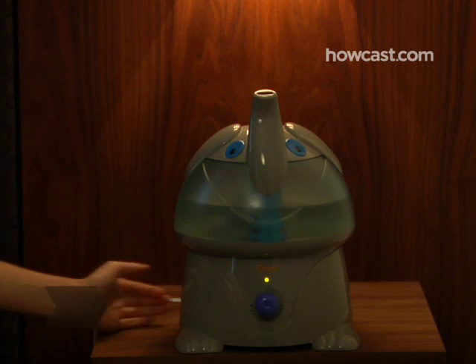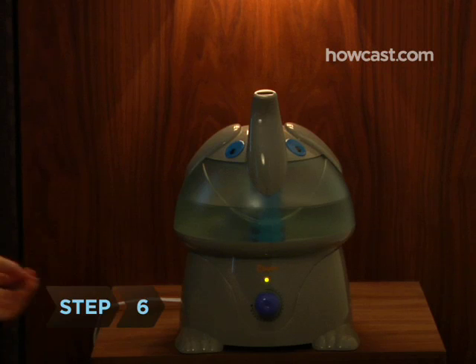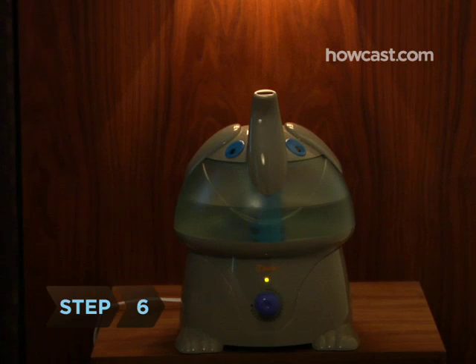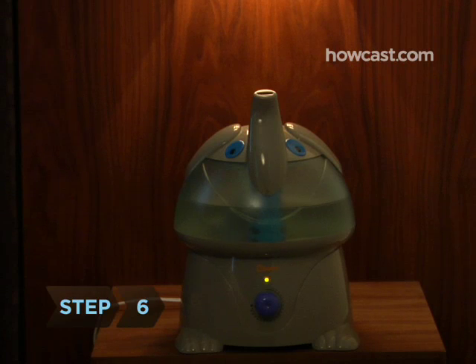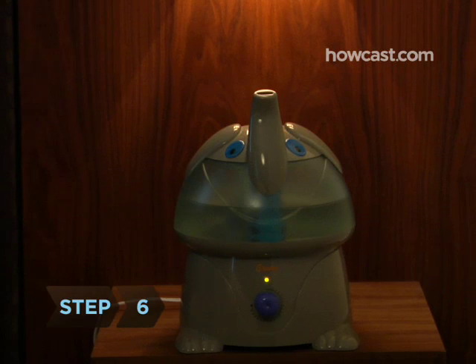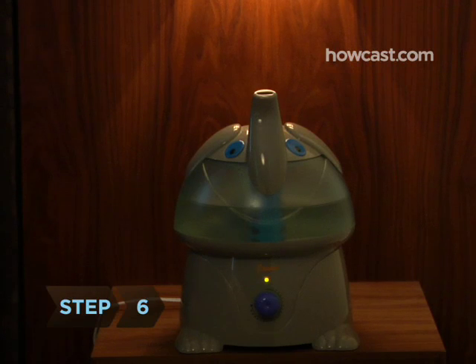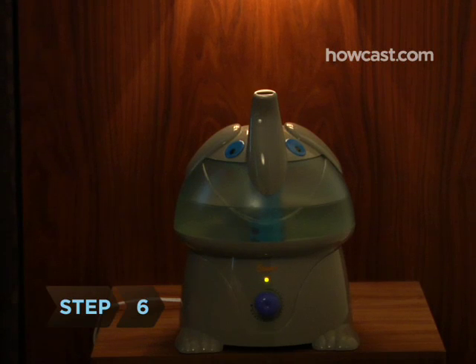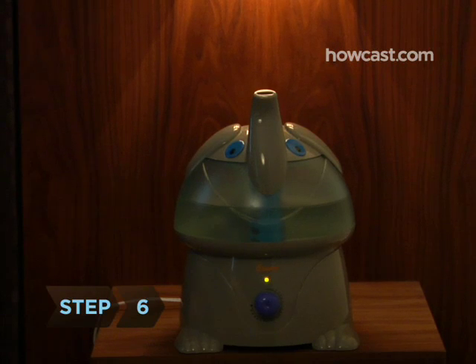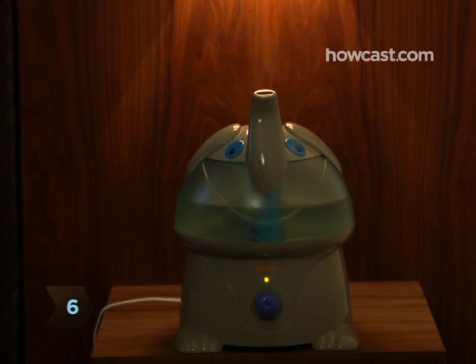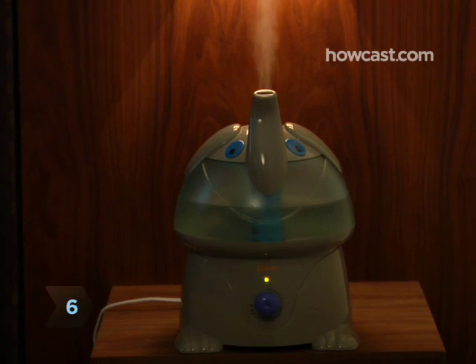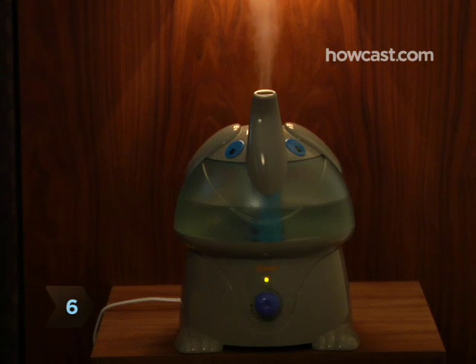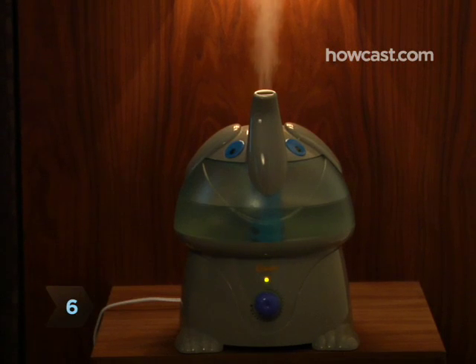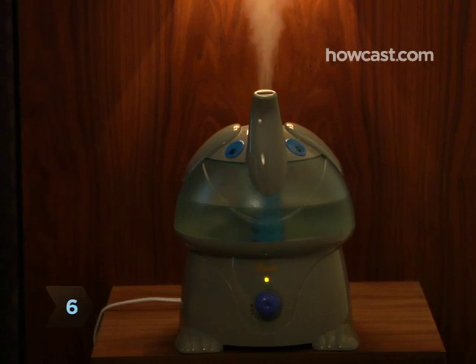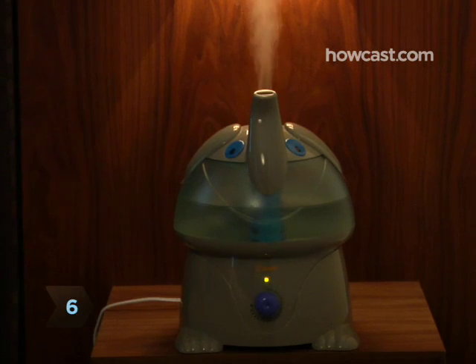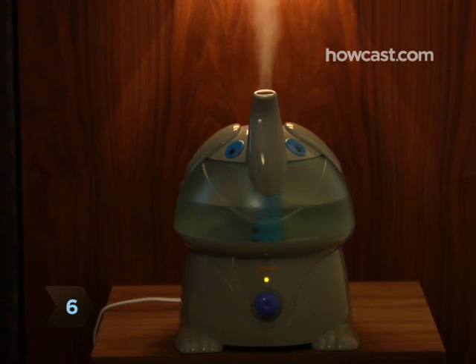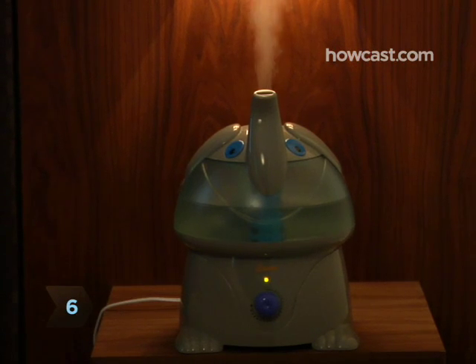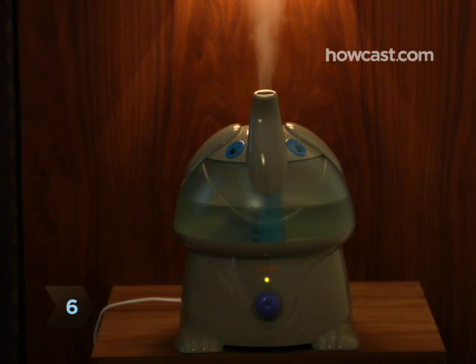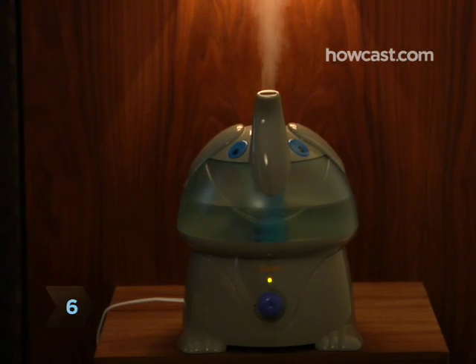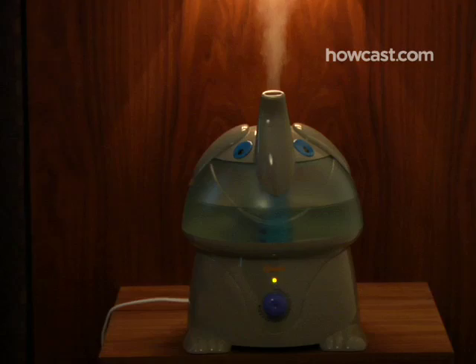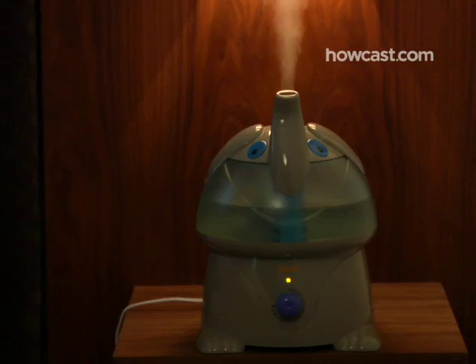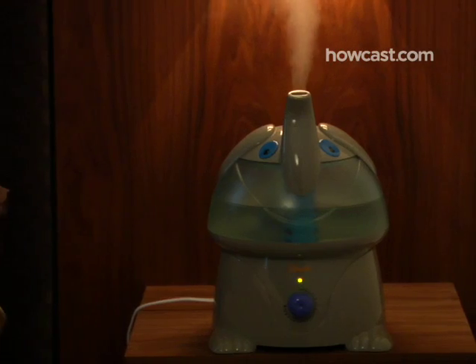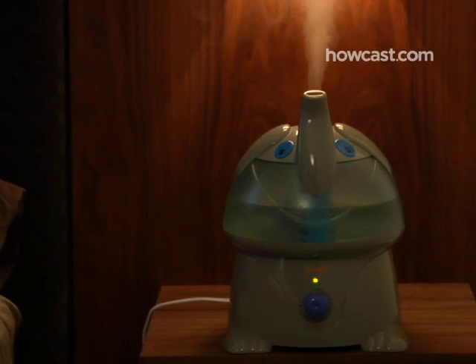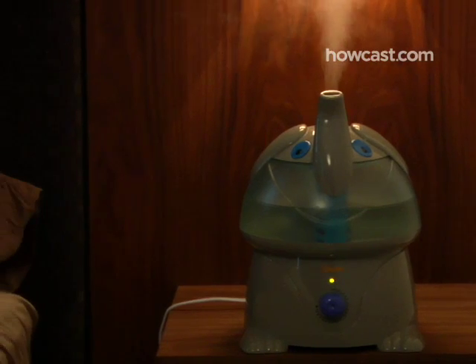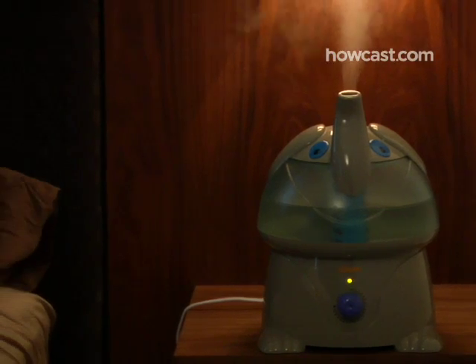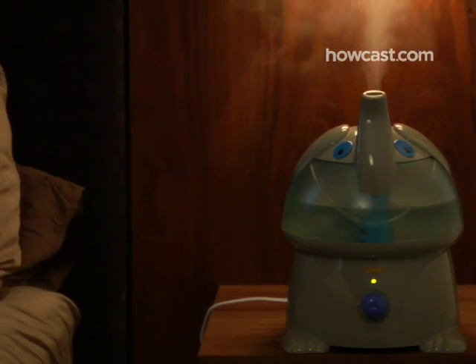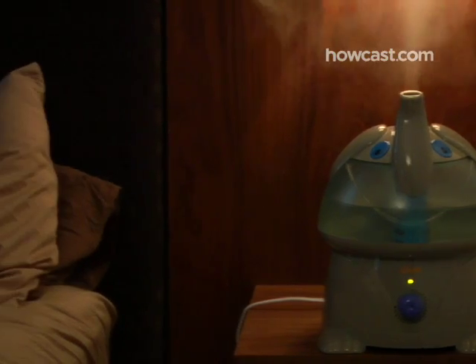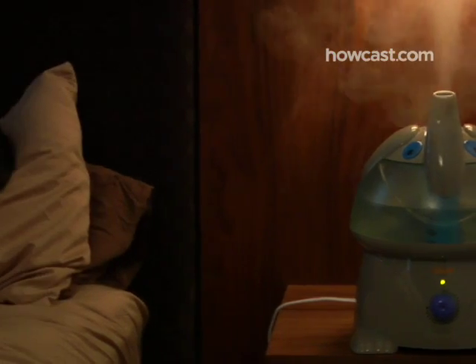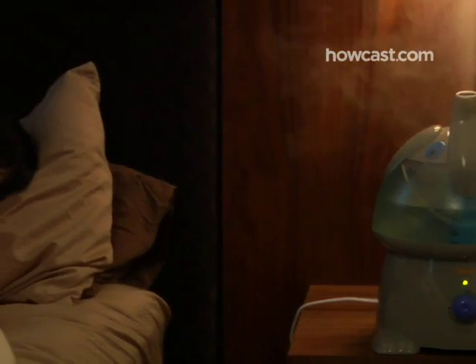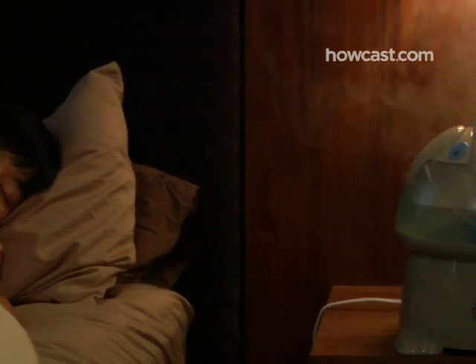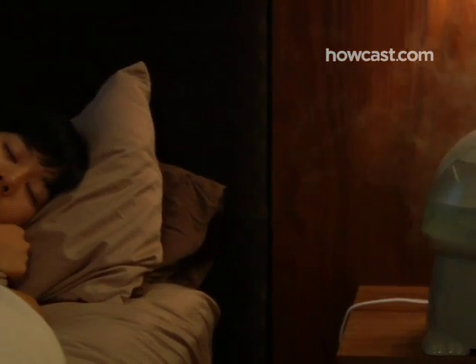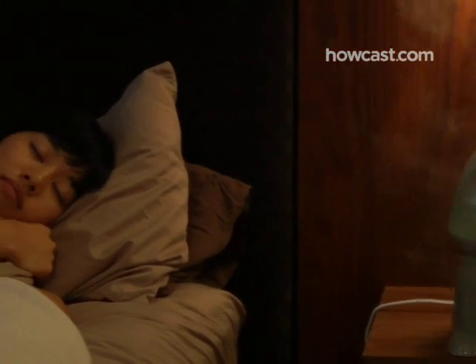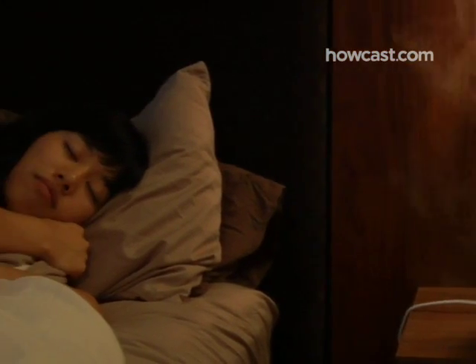Step 6. A humidifier or even a shallow pan of water near a heat source will help banish dry, dehydrating air, especially during the winter.